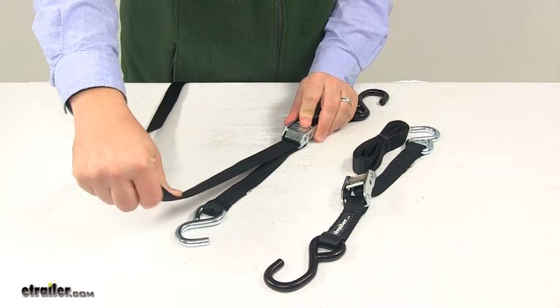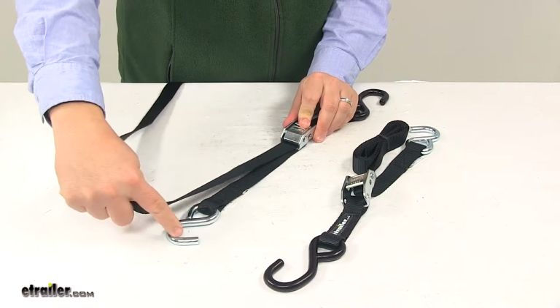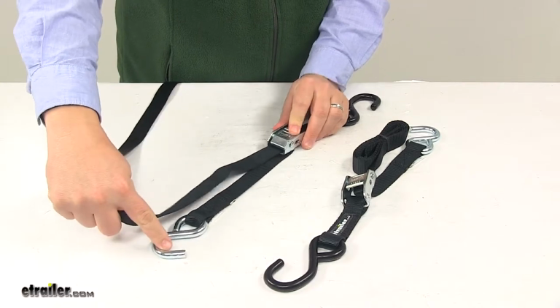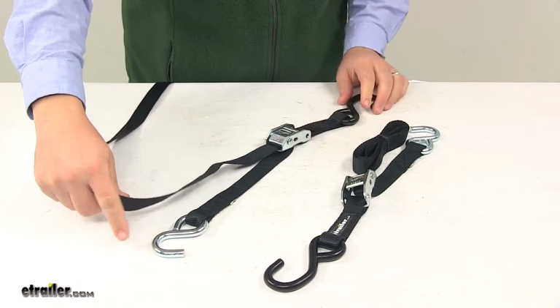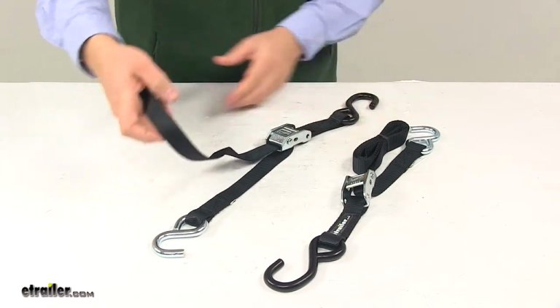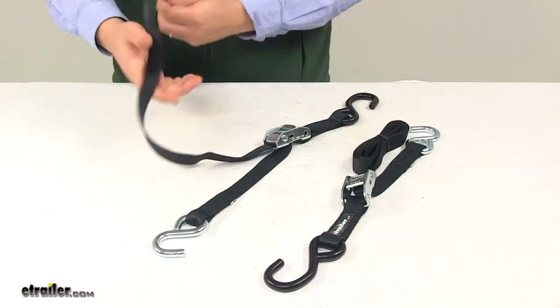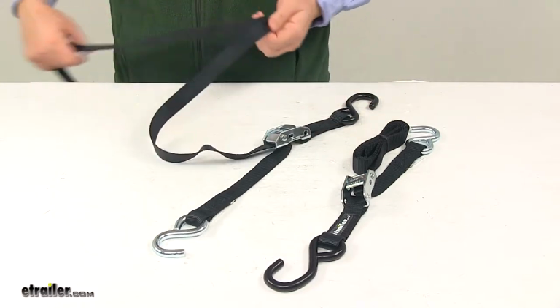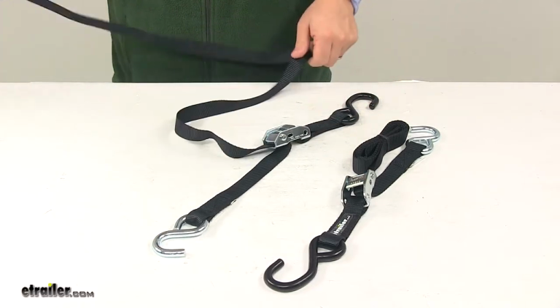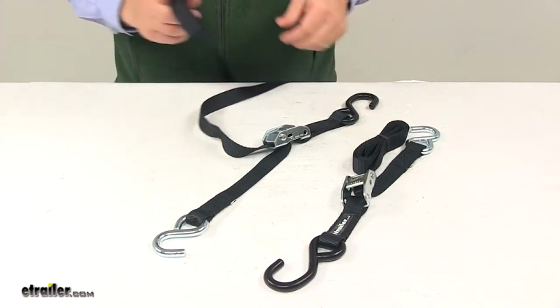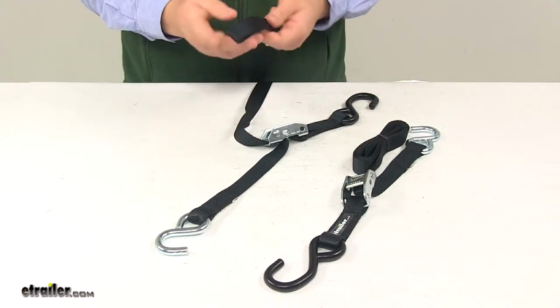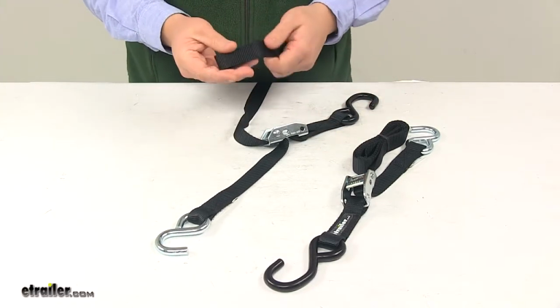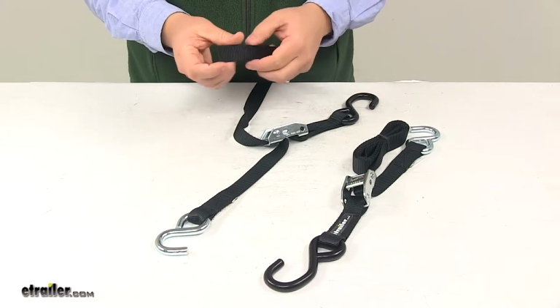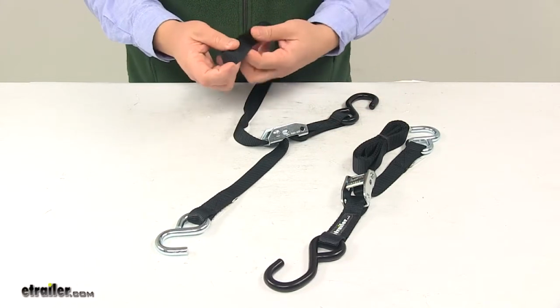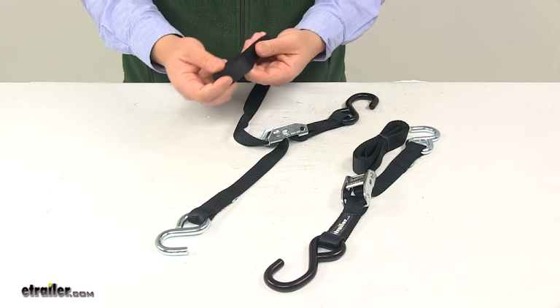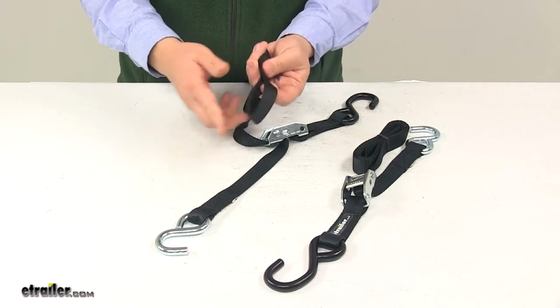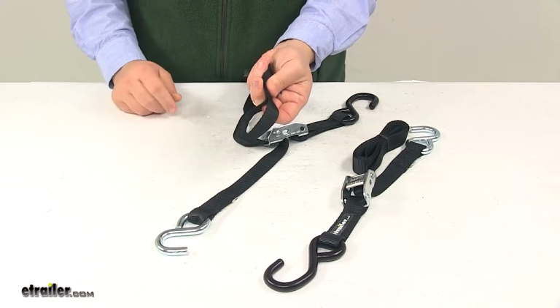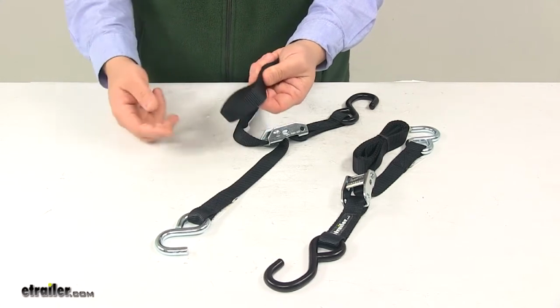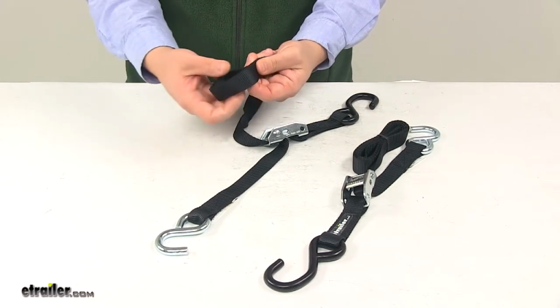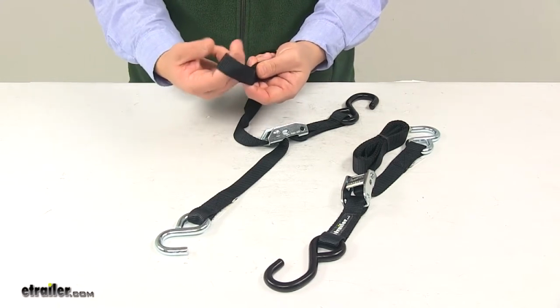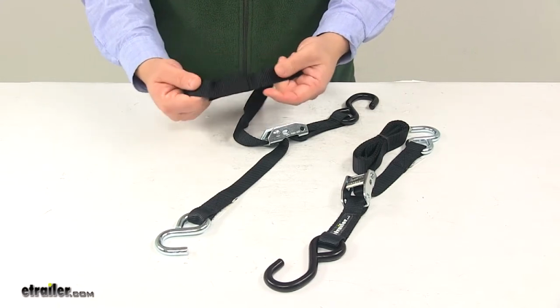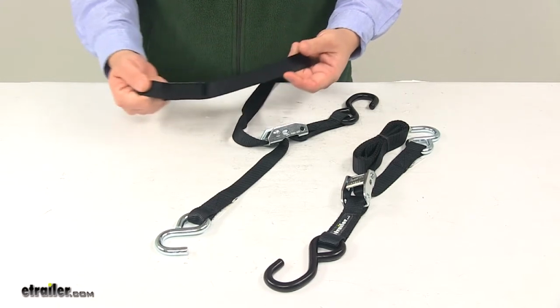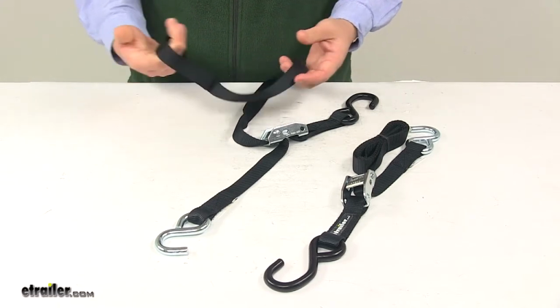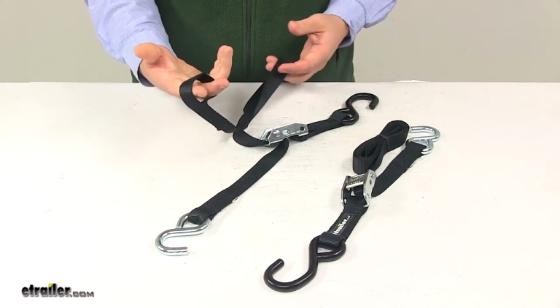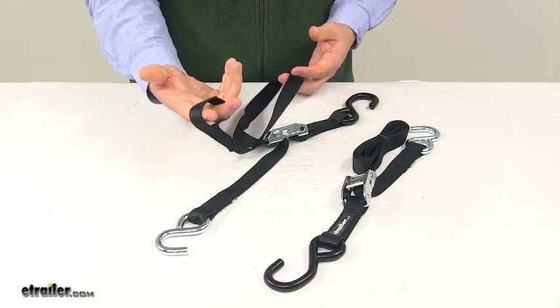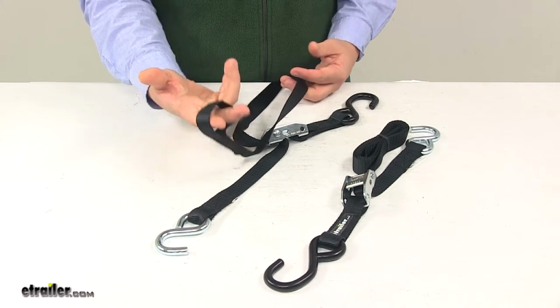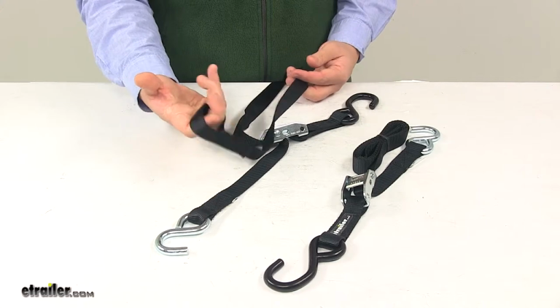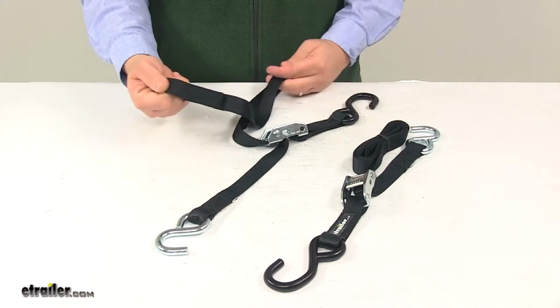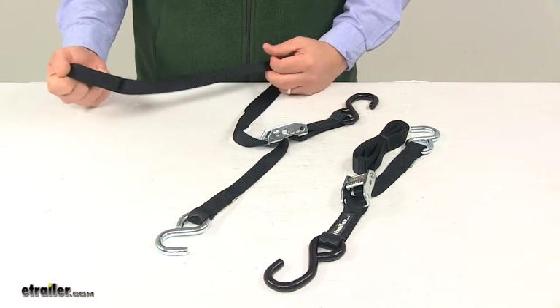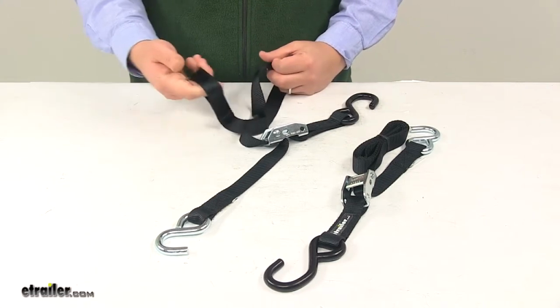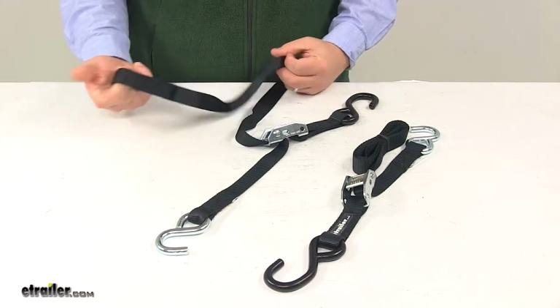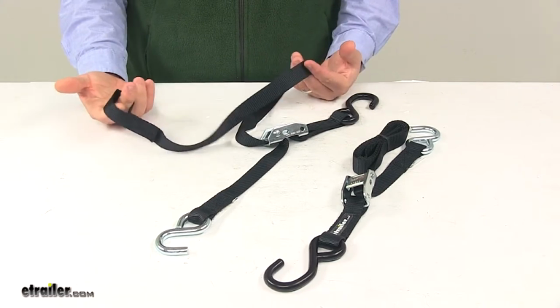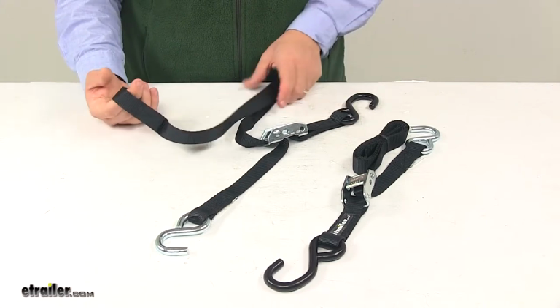Another neat thing about these straps is that on one end they do have a loop, so that way you can grab on that and easily have a grab point when you're taking out the slack and tightening your strap.